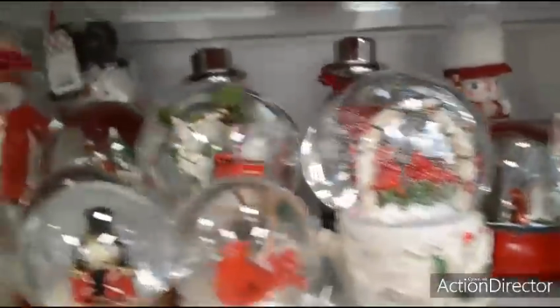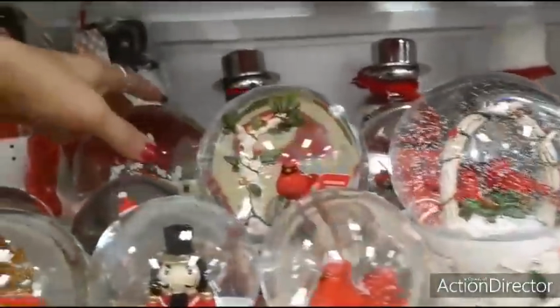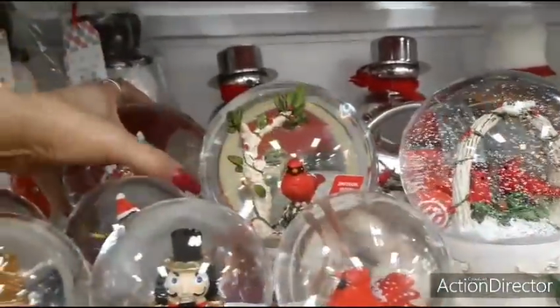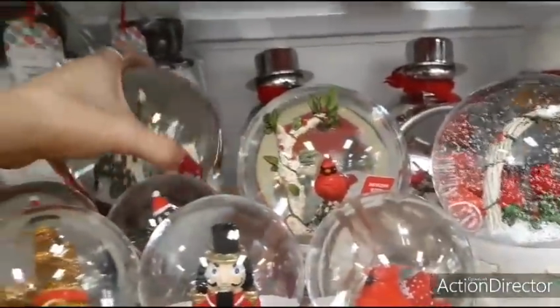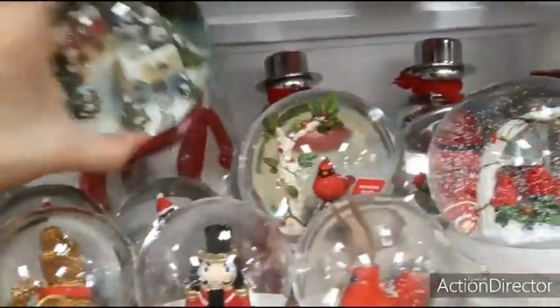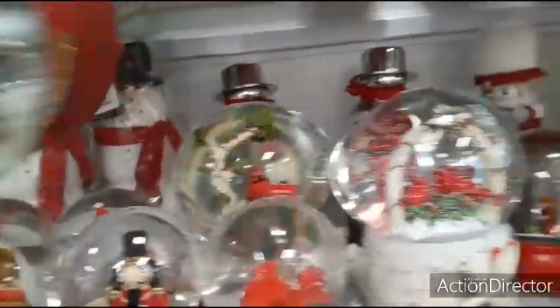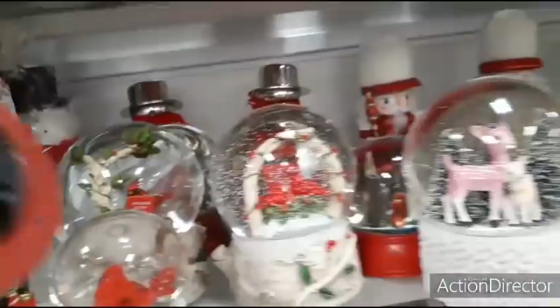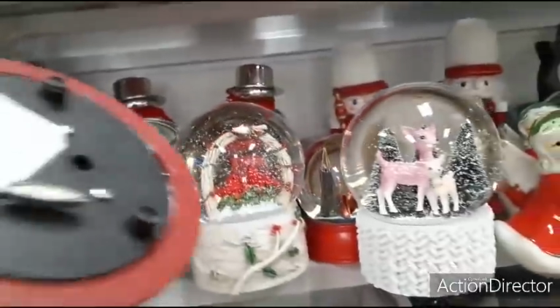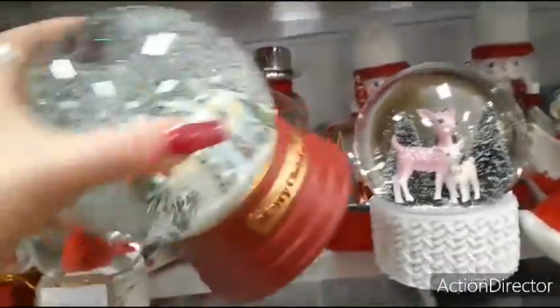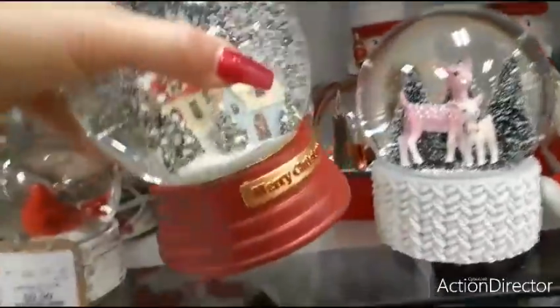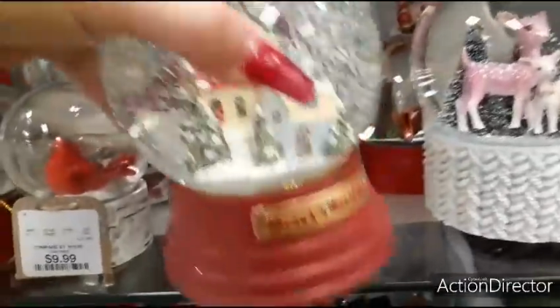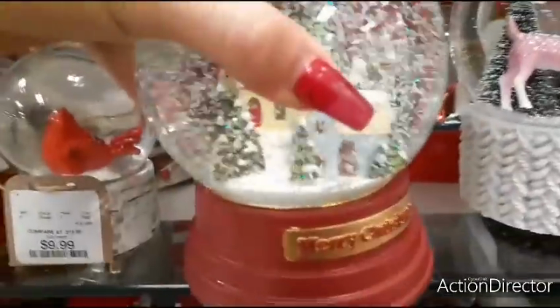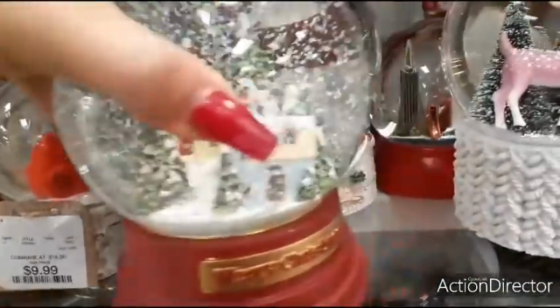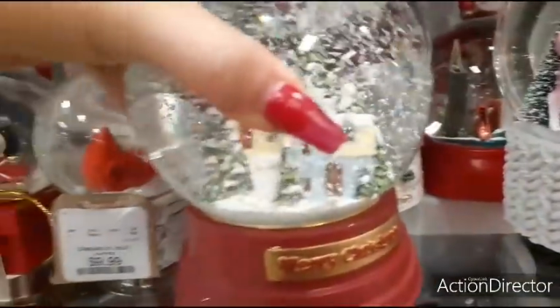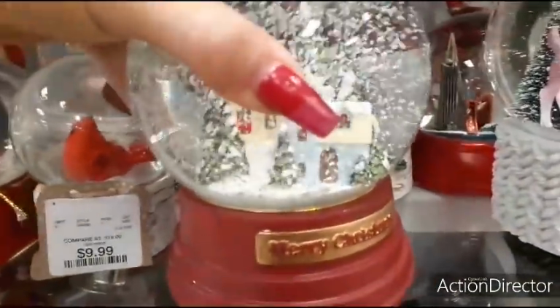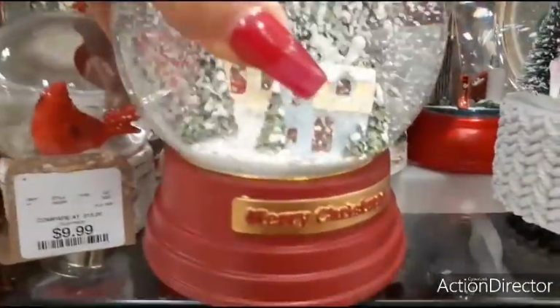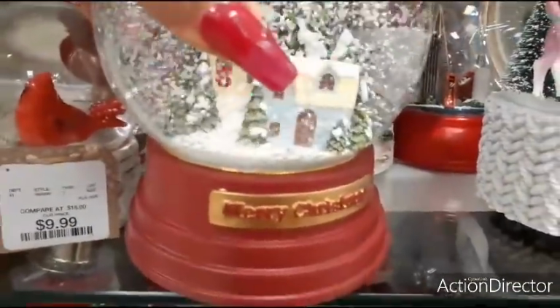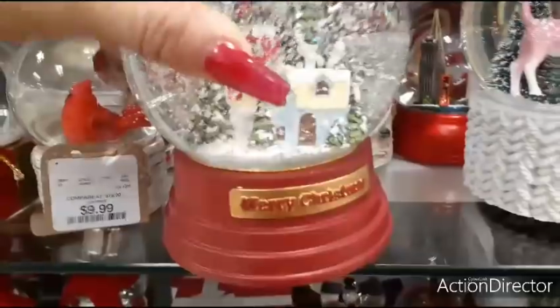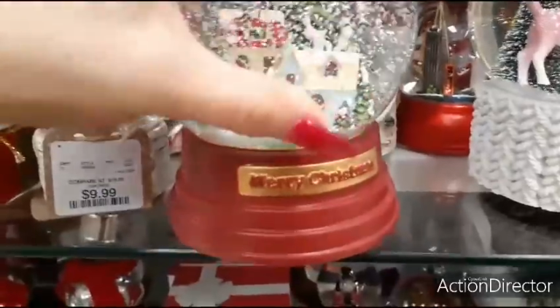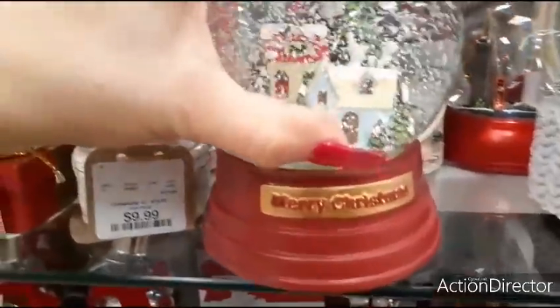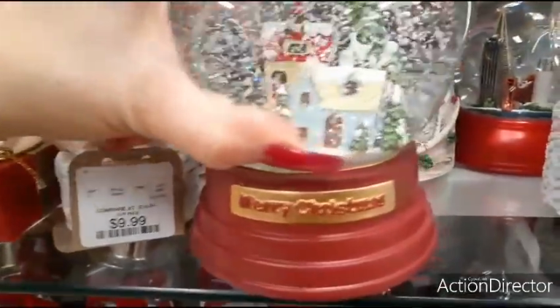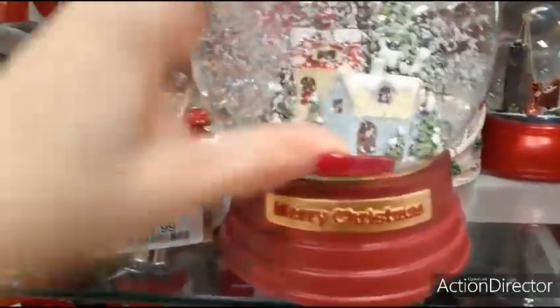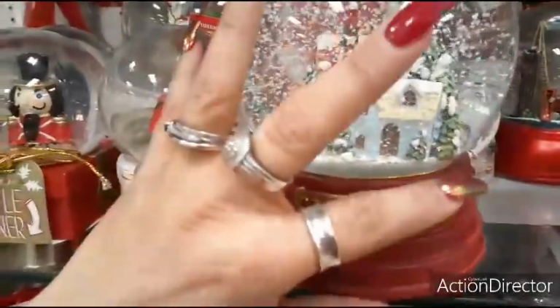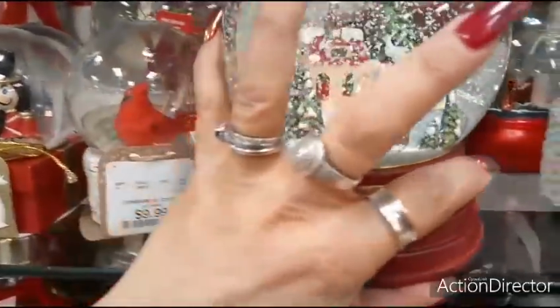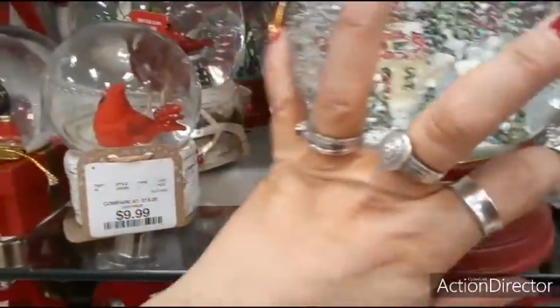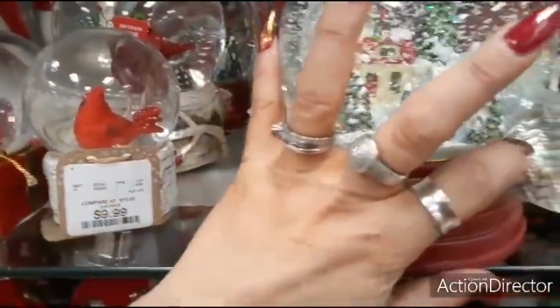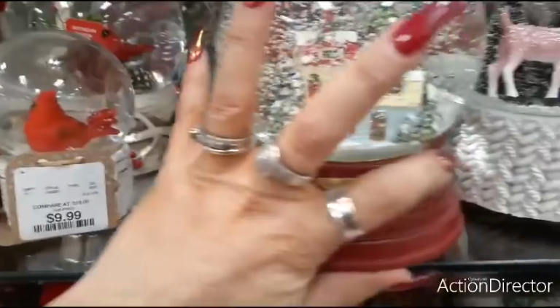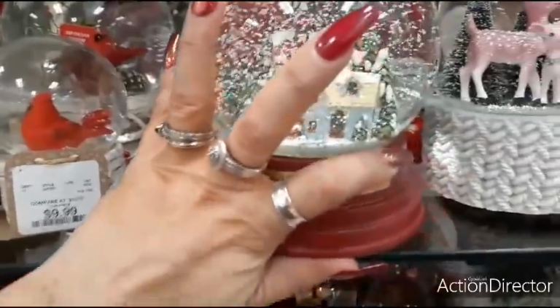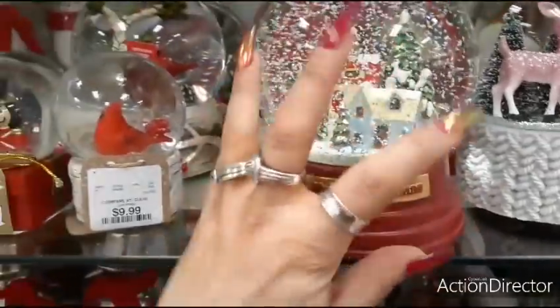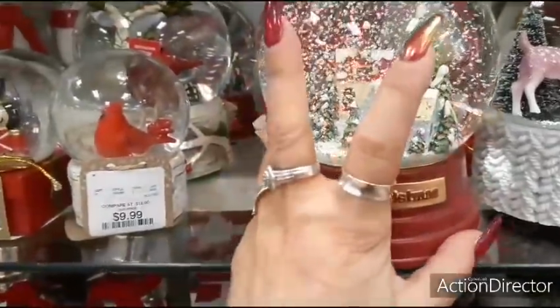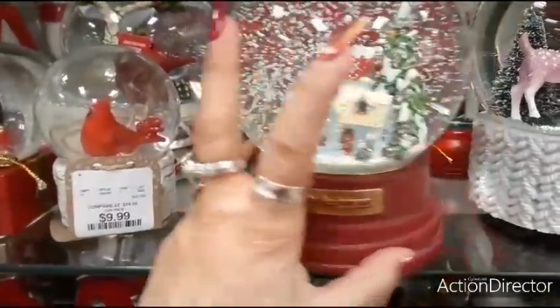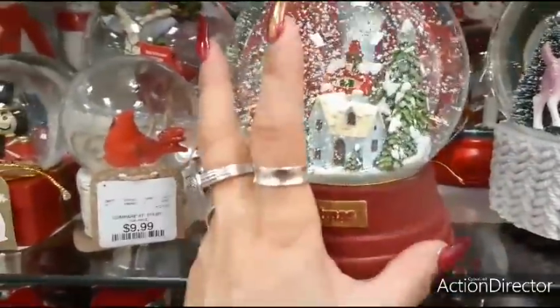Over here we have a little Christmas village — $14.99 and it says Merry Christmas right there. Oh, please don't fall. Let me get these. Move back, please.